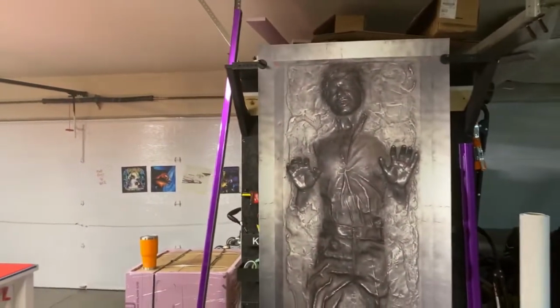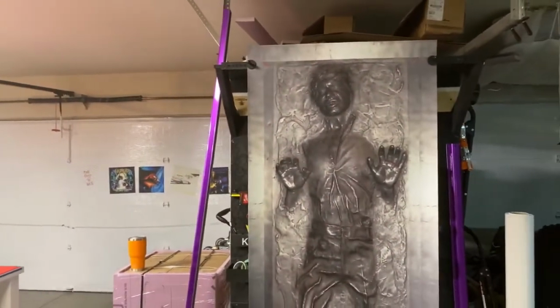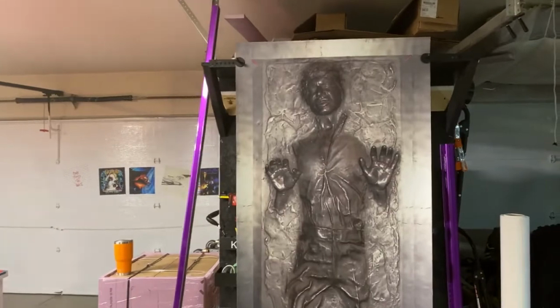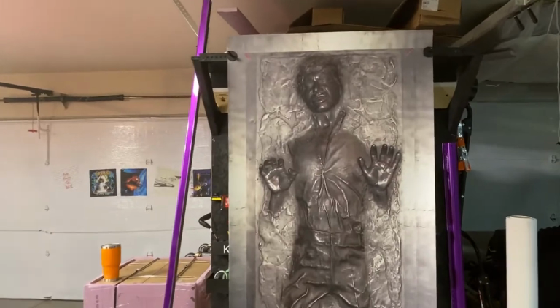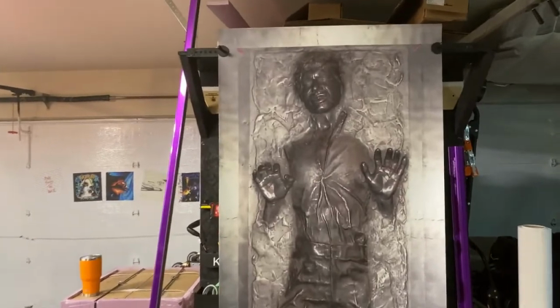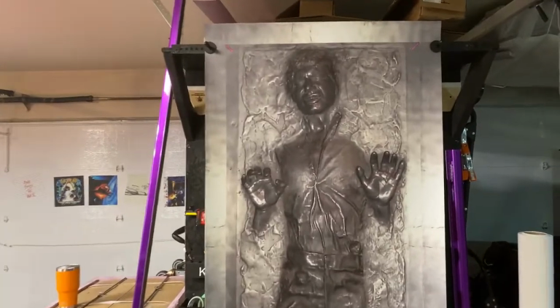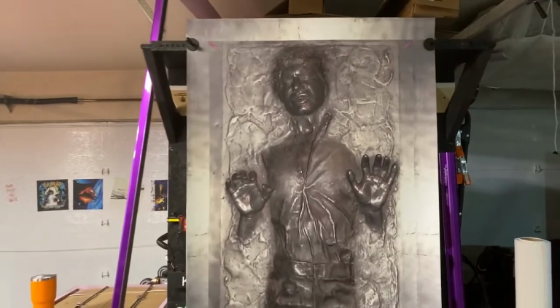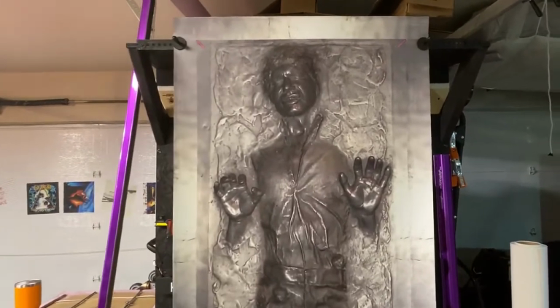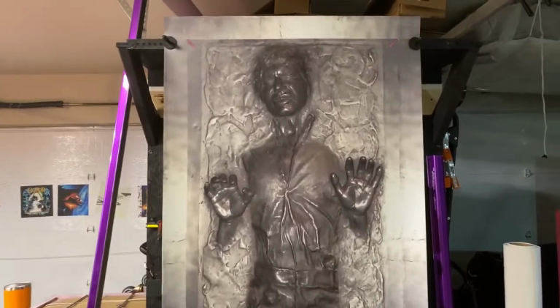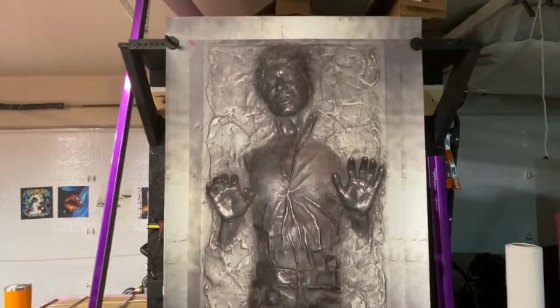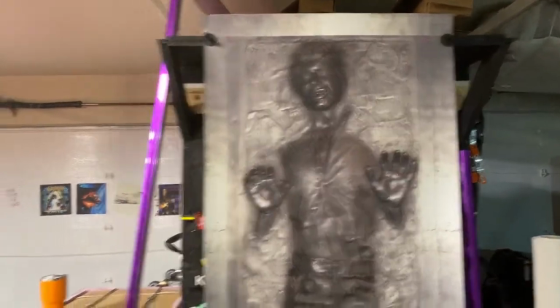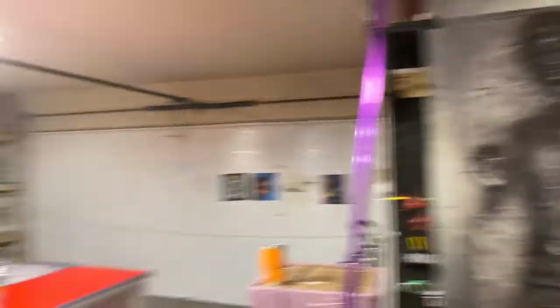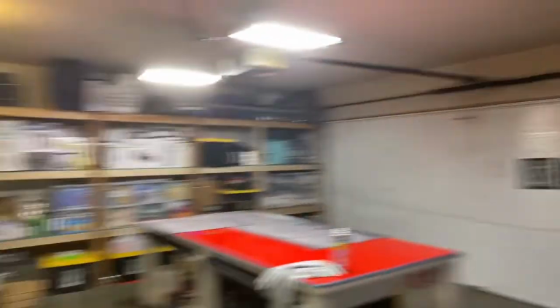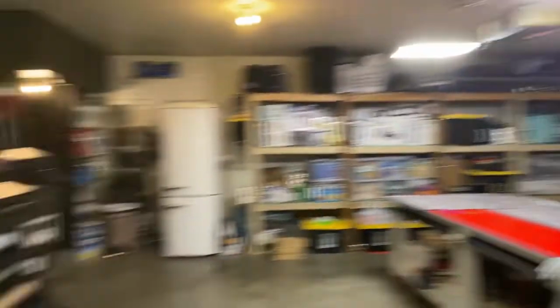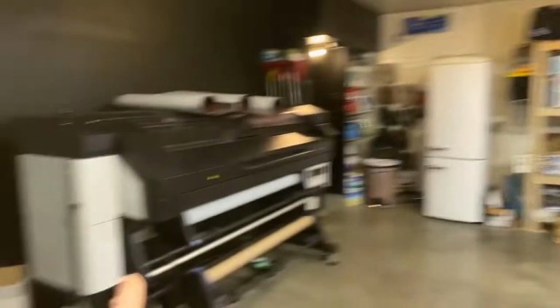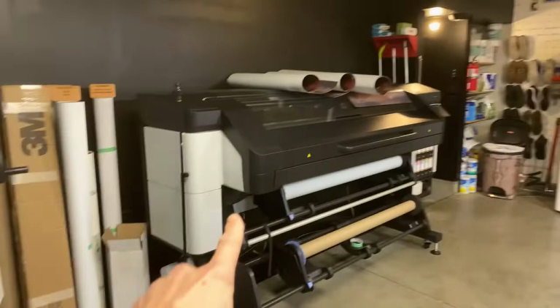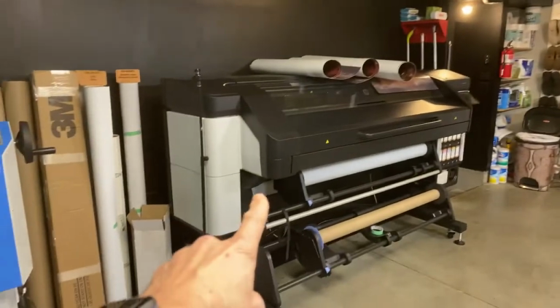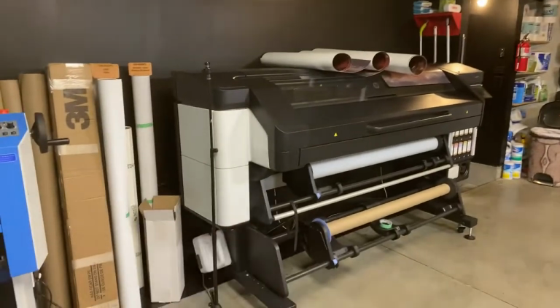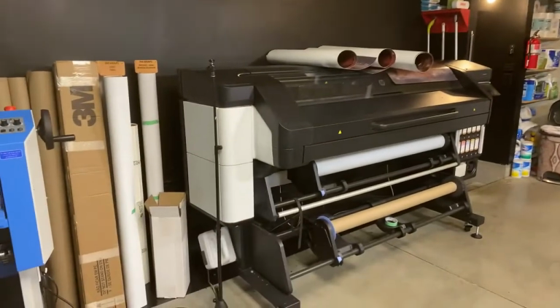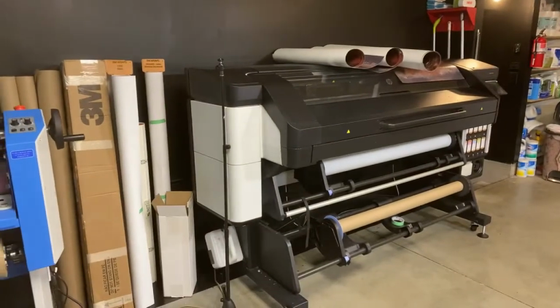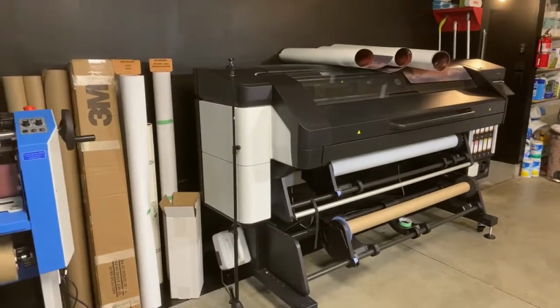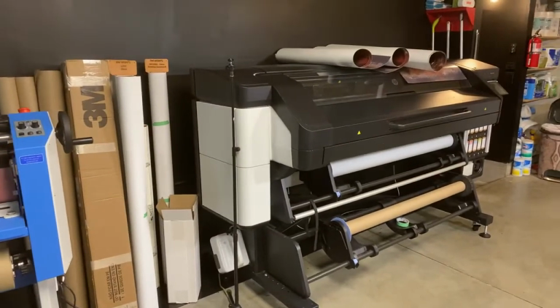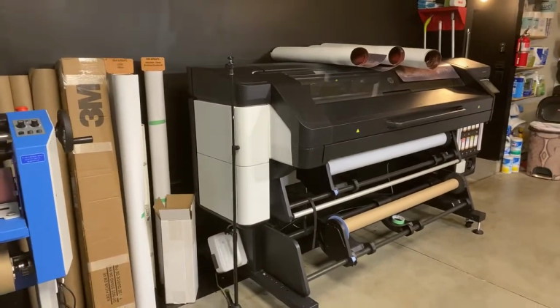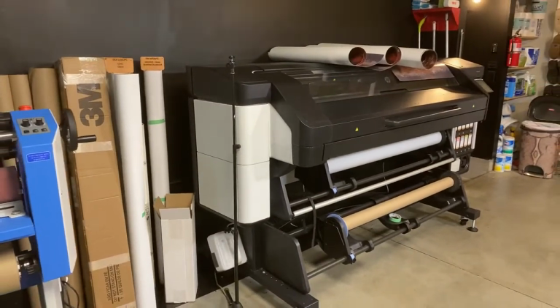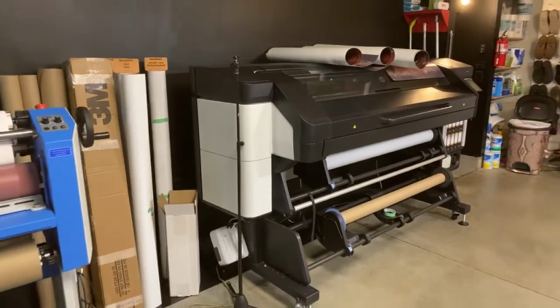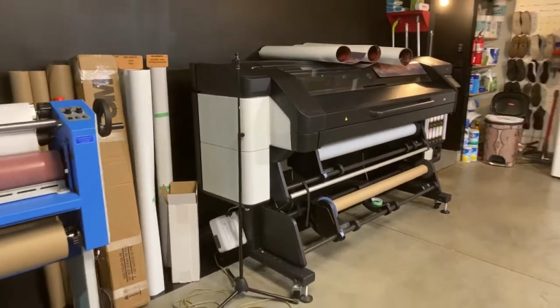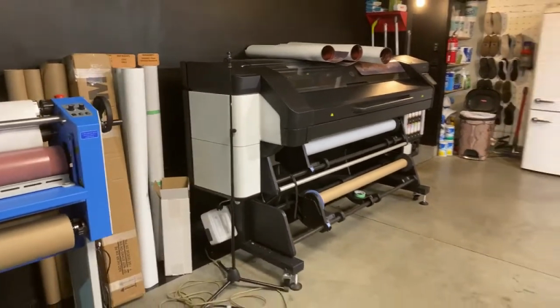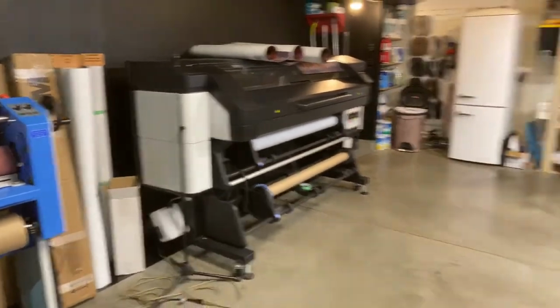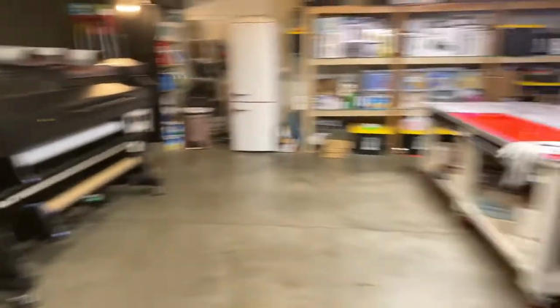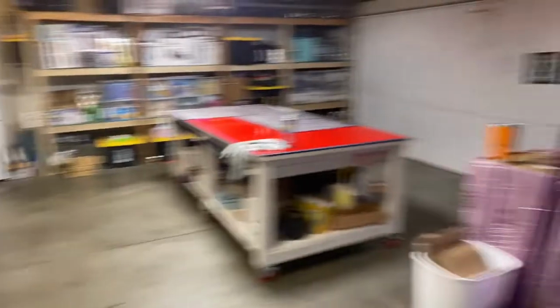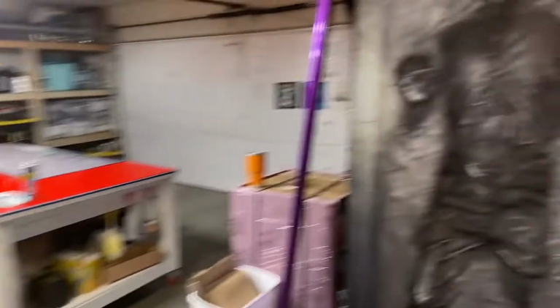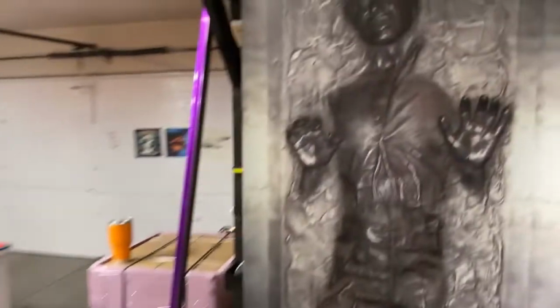We print this out on 3M Air Release Final Matt Sheen. We always print it out on the HP Latex 700W Series printer — great machine to use.